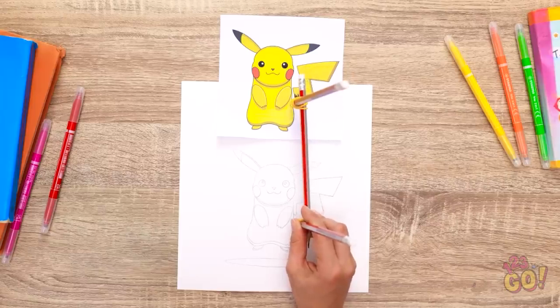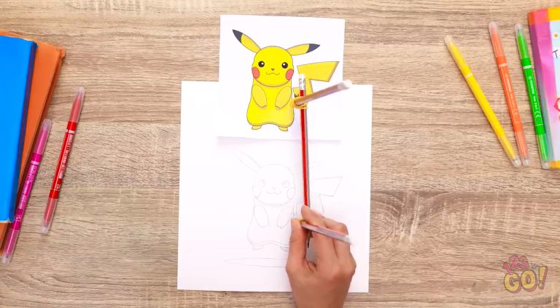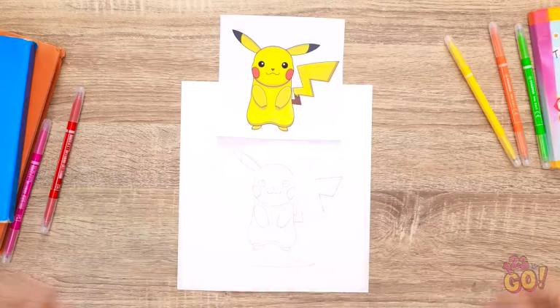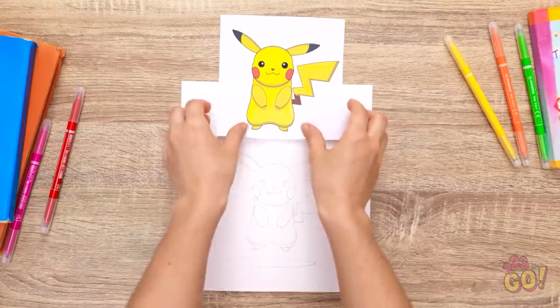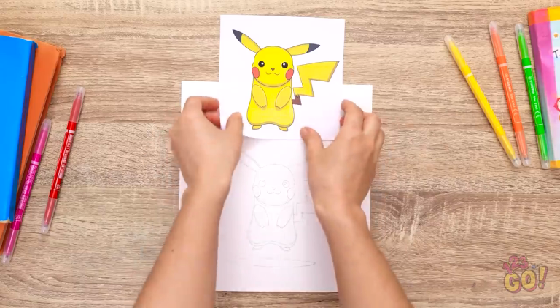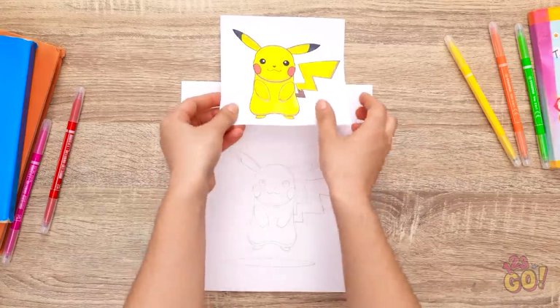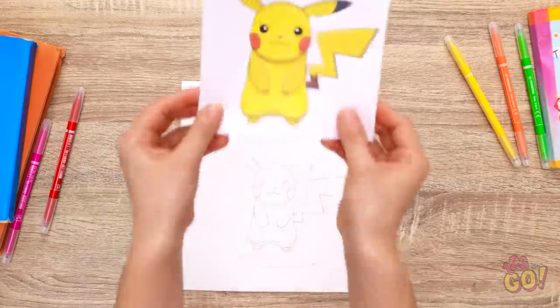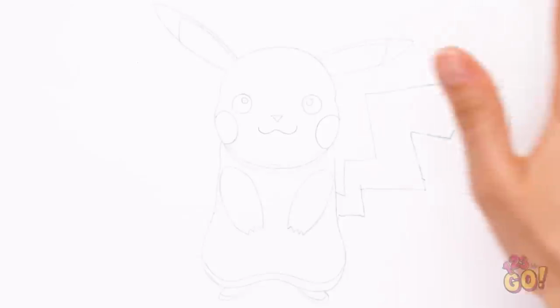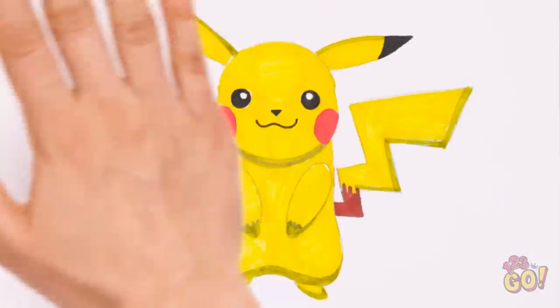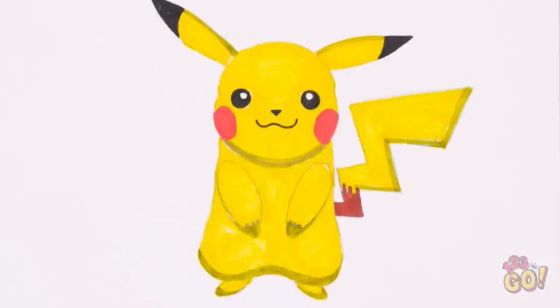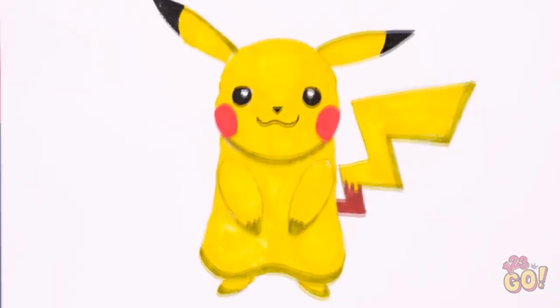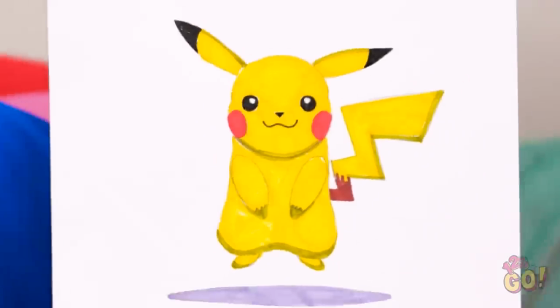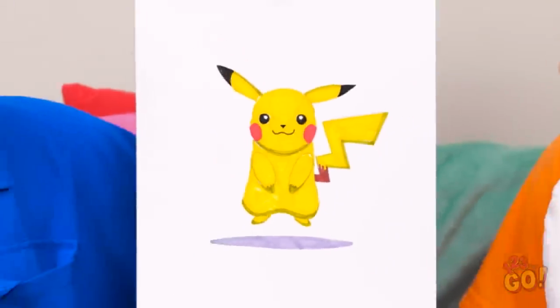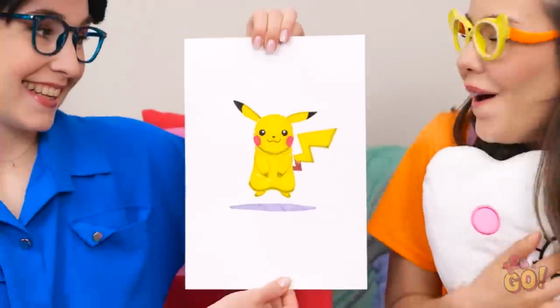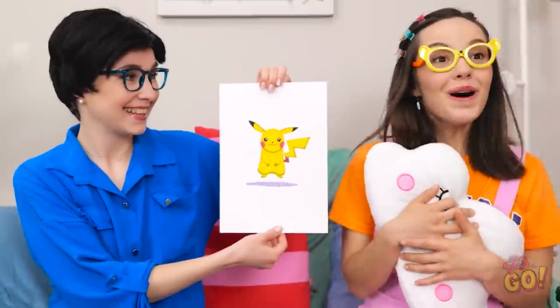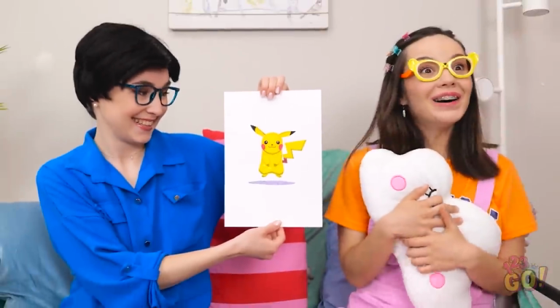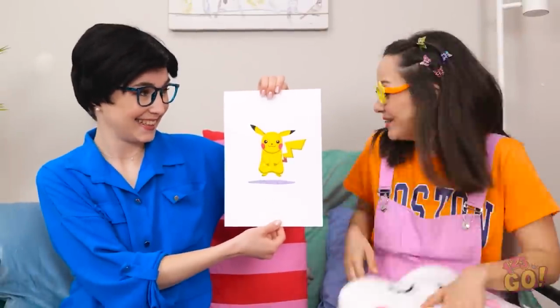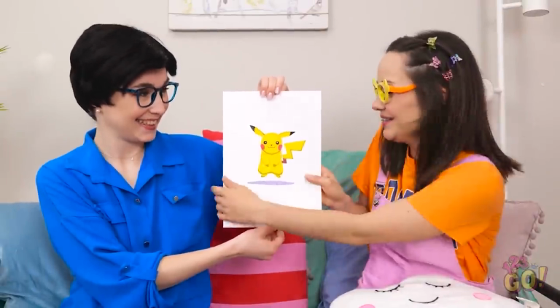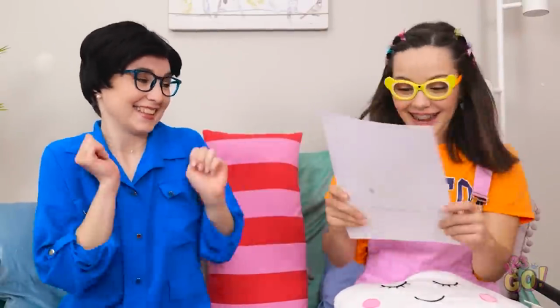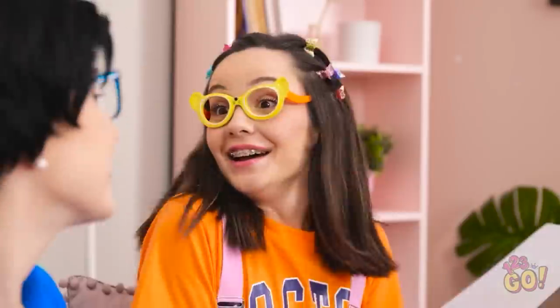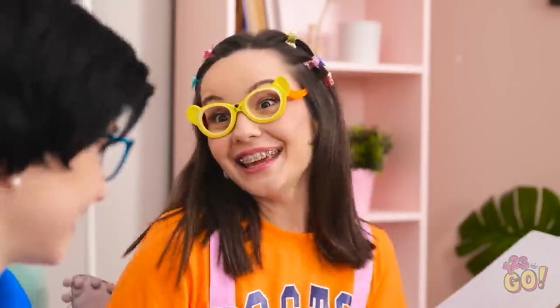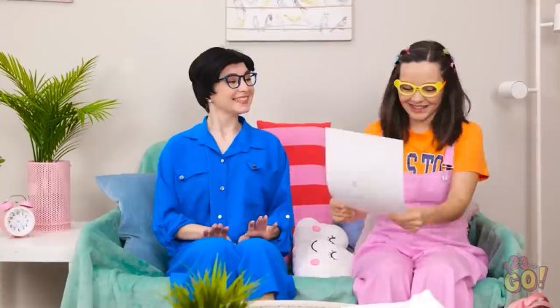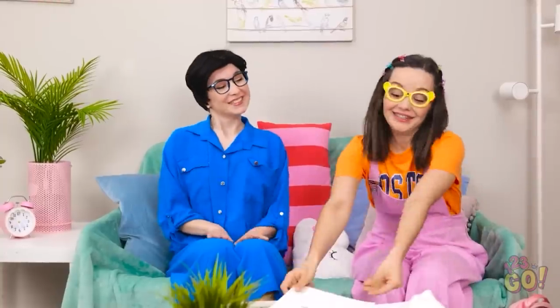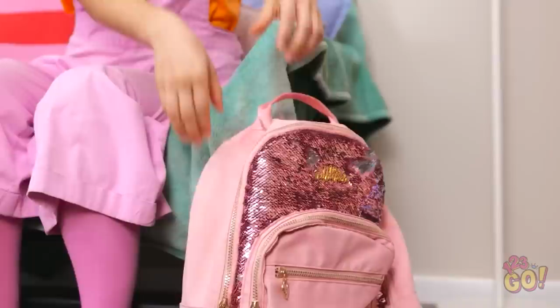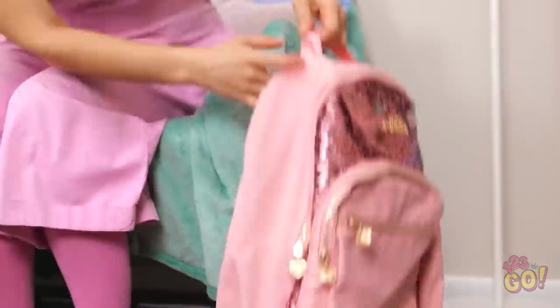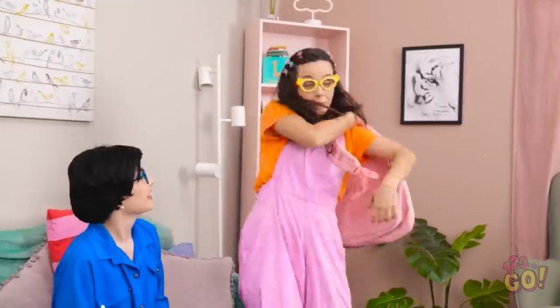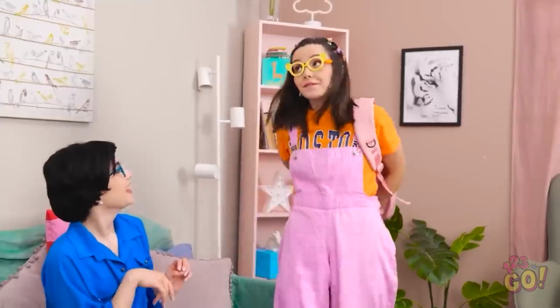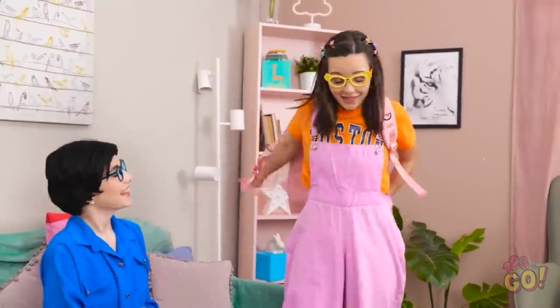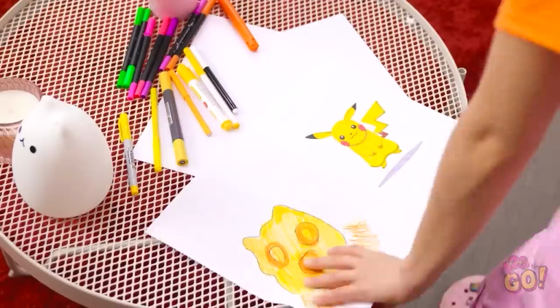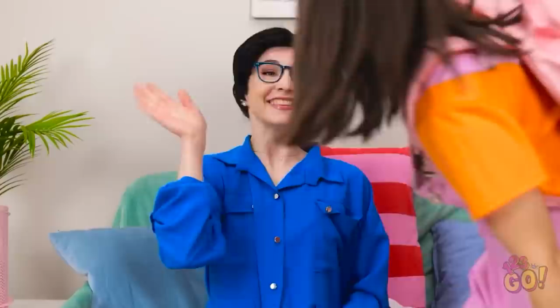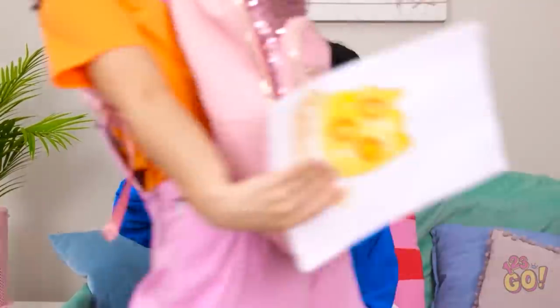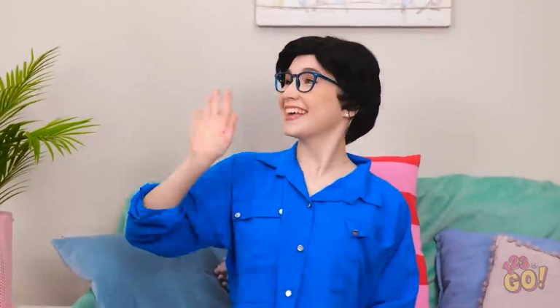There! It looks pretty good. Now I need to add some color. What do you think, Ava? Wow, it's perfect! Thanks, Mom! I better get ready for school — I don't want to be late. Have a good day, honey. Go get that A.